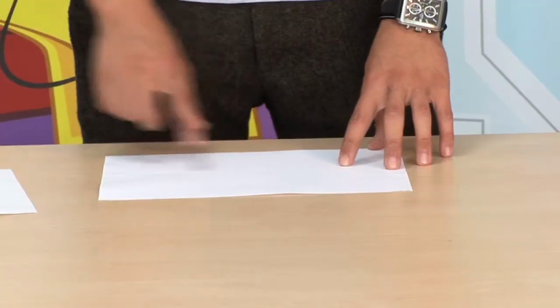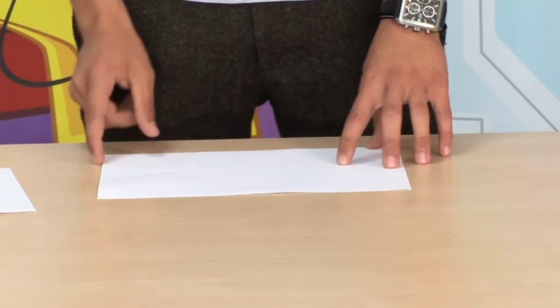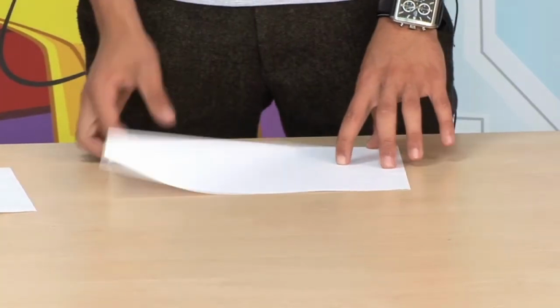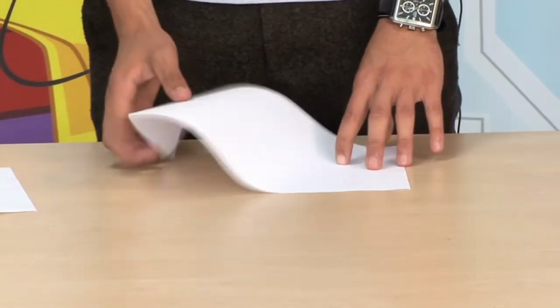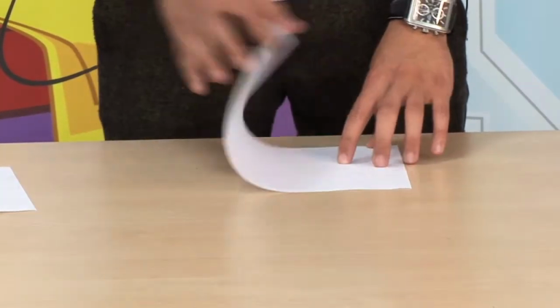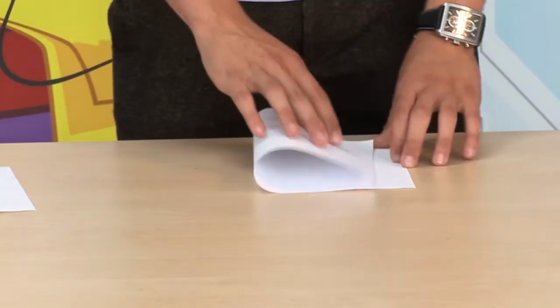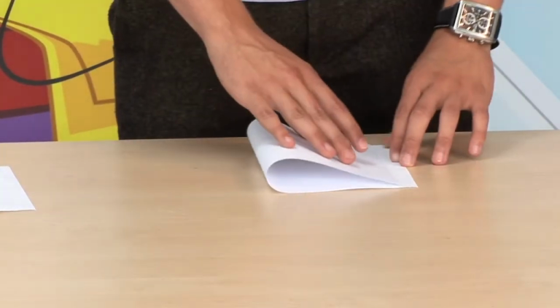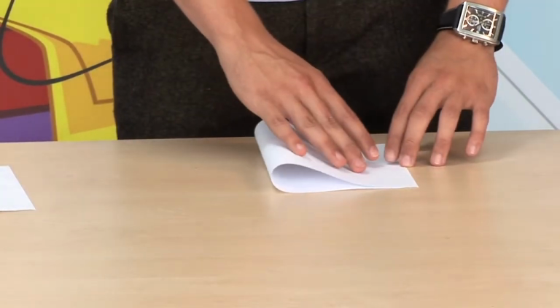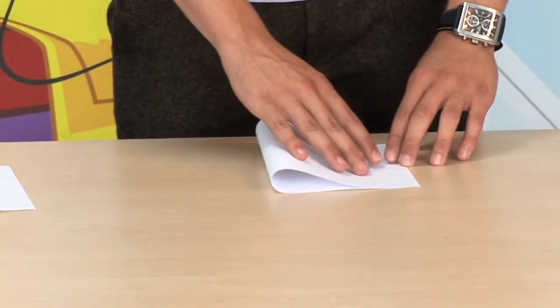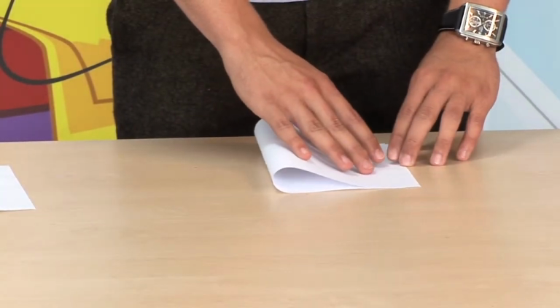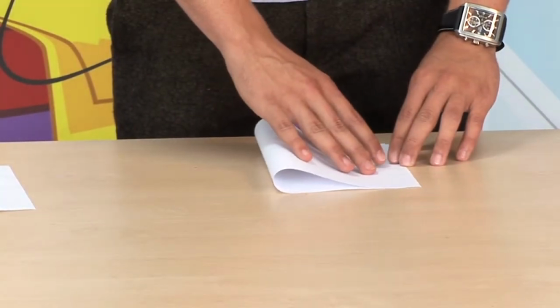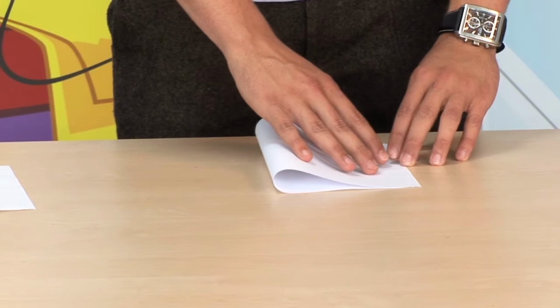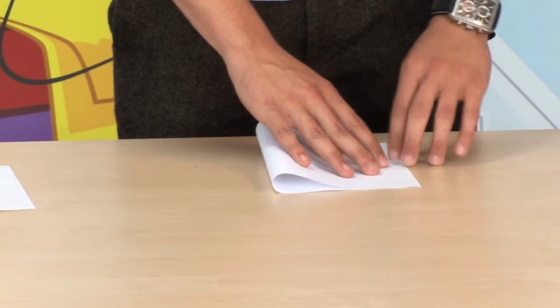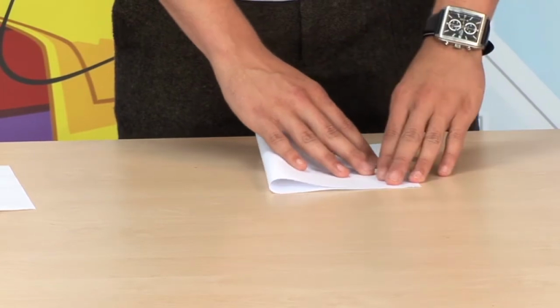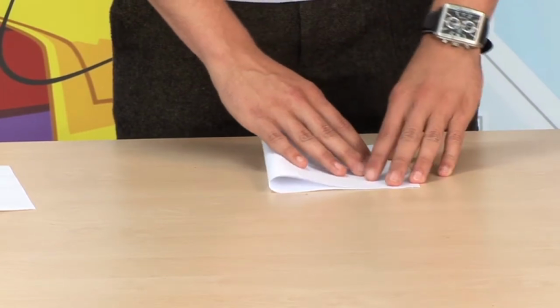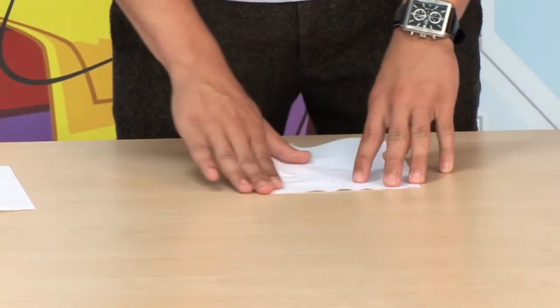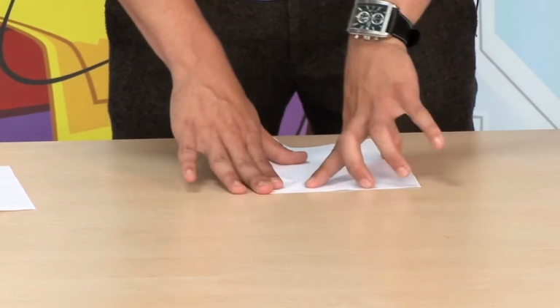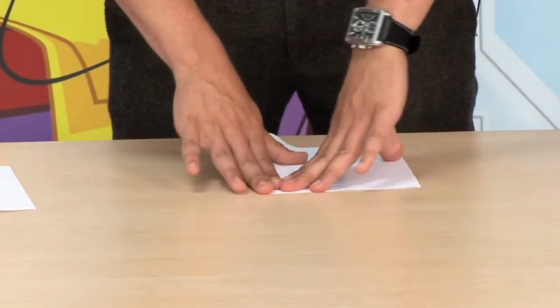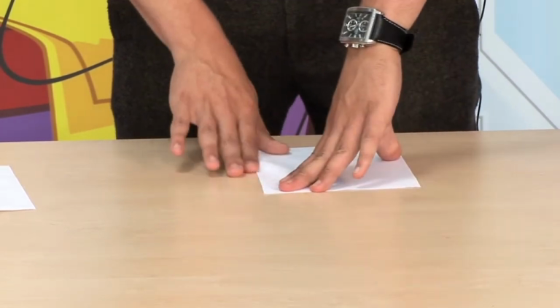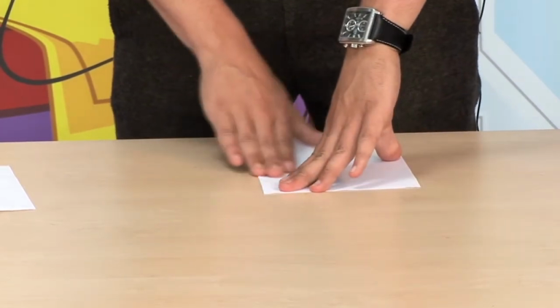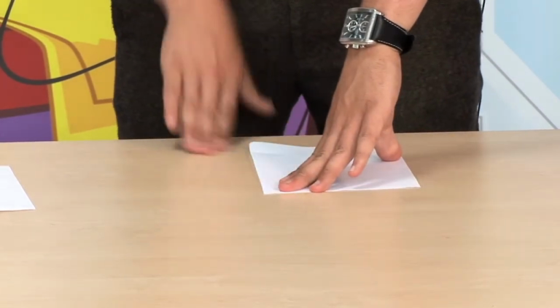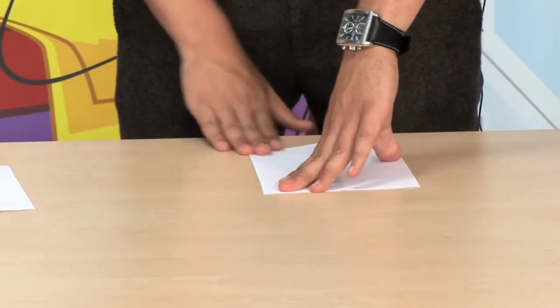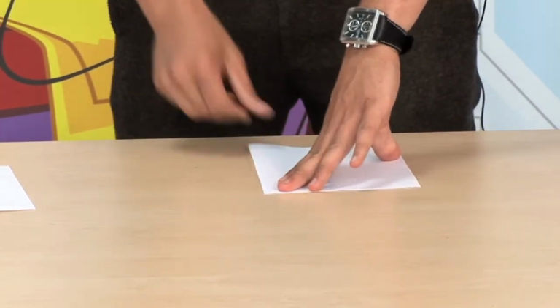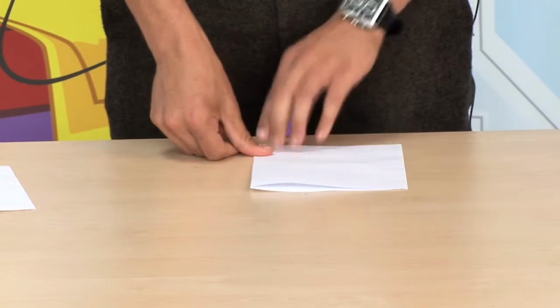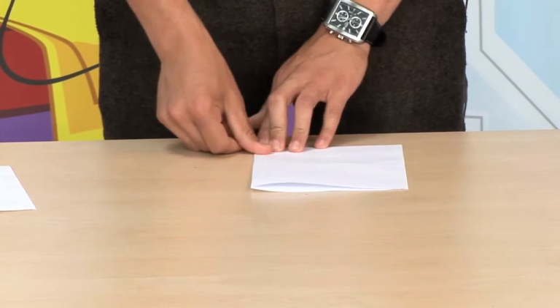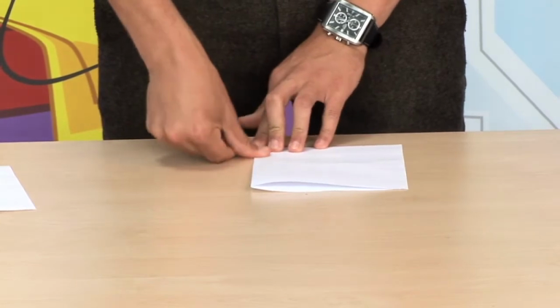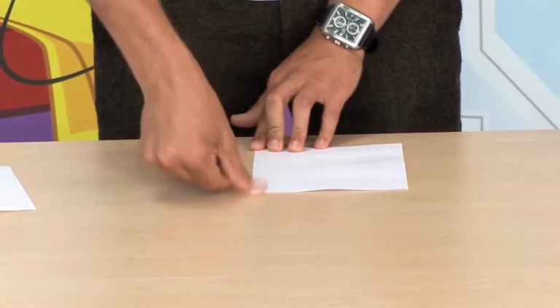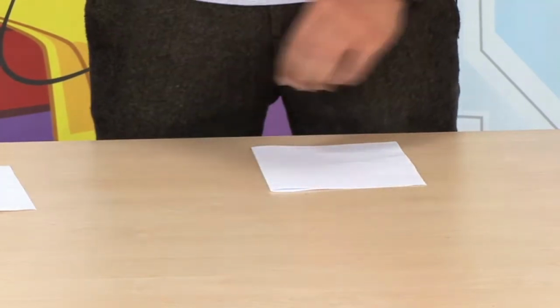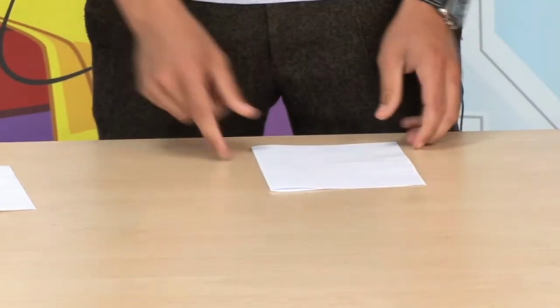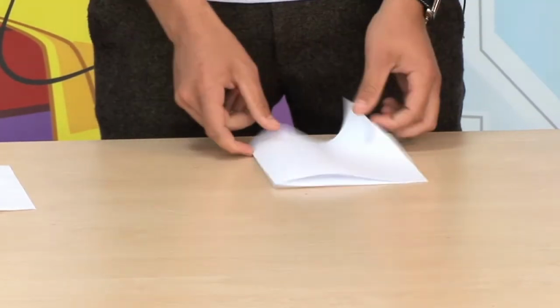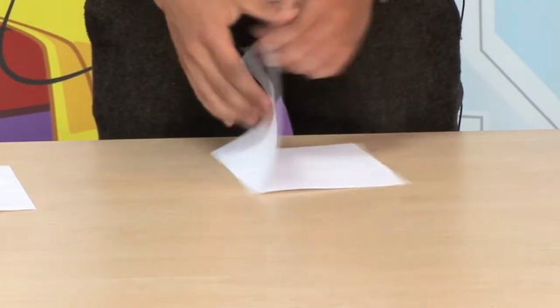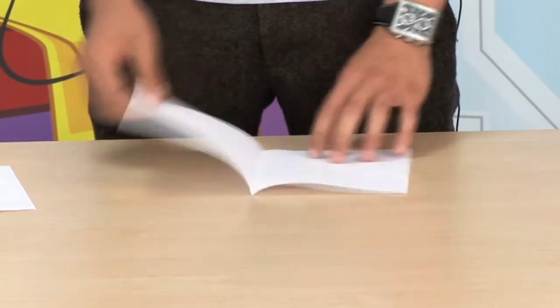What you want to do is fold it in half, taking corner to corner and folding it nice and straight down the middle, making sure that the folds are nice and clean, and then you'll get your paper in half.